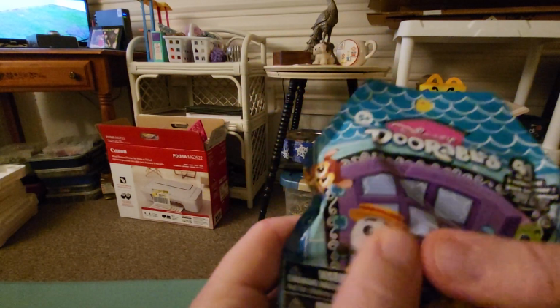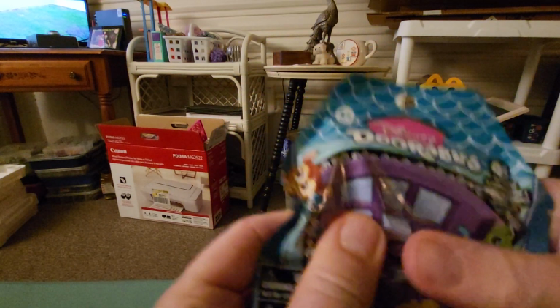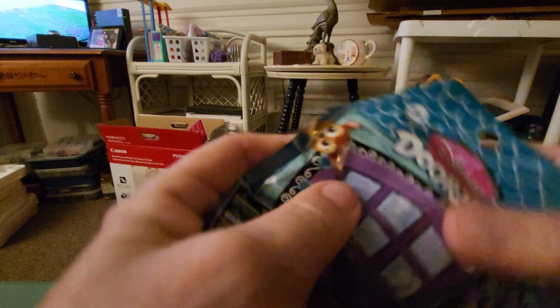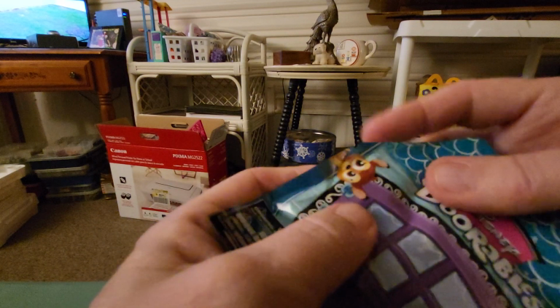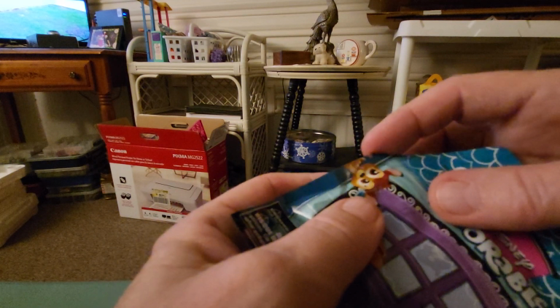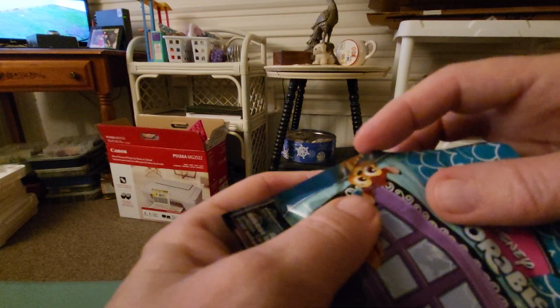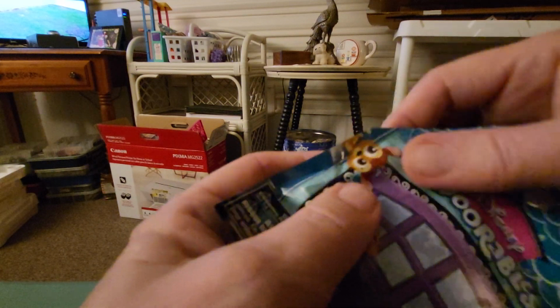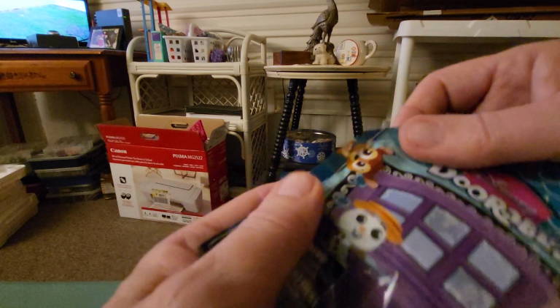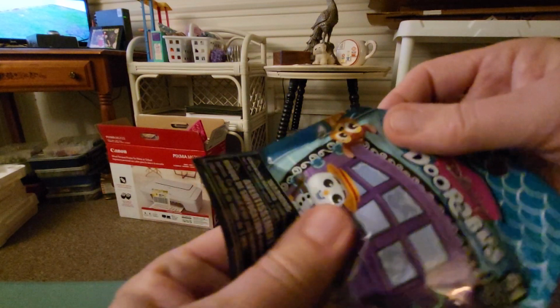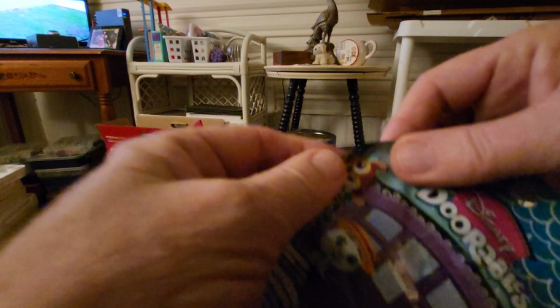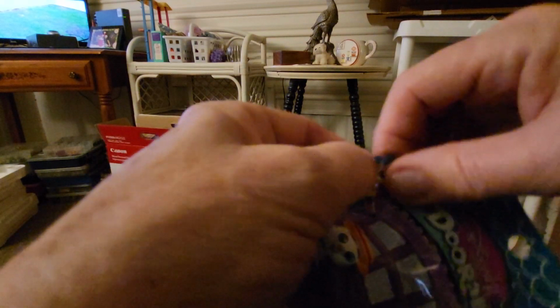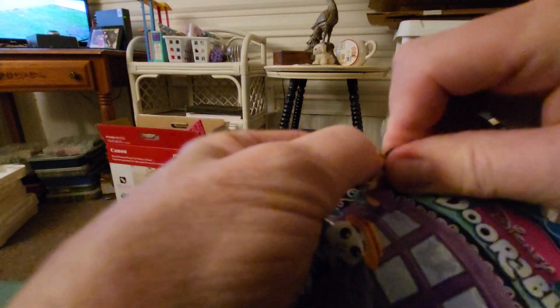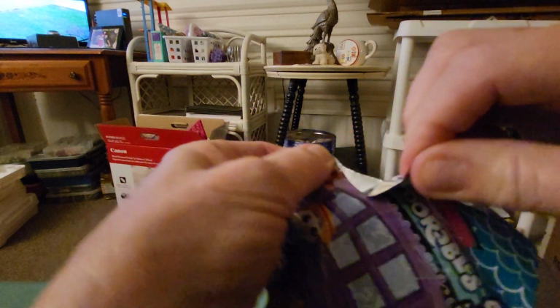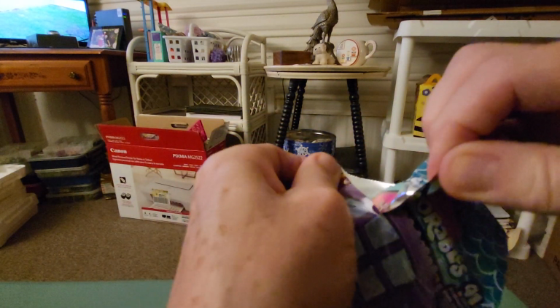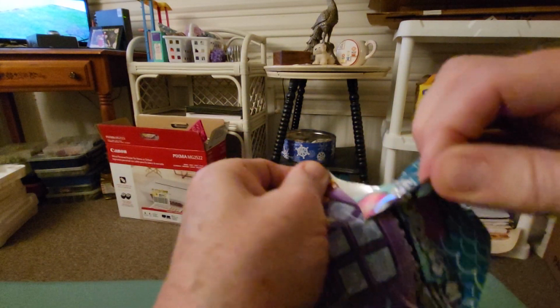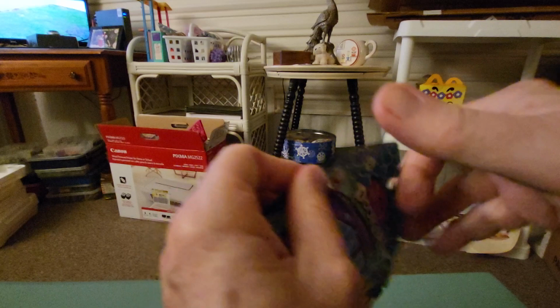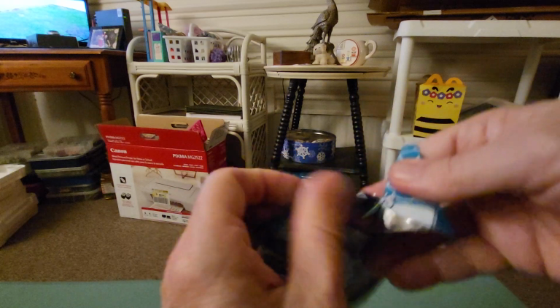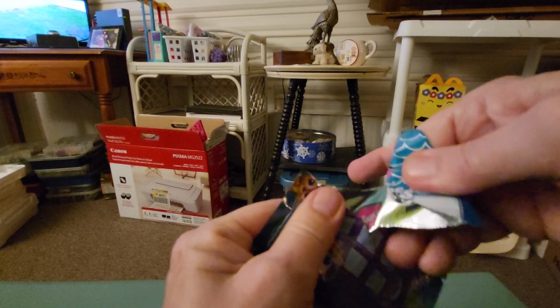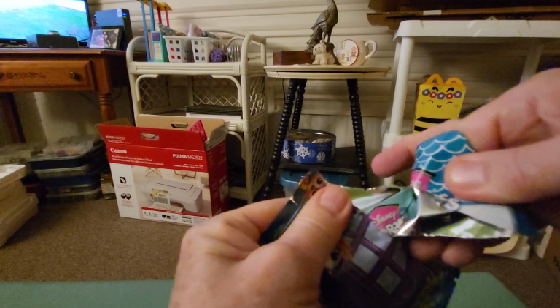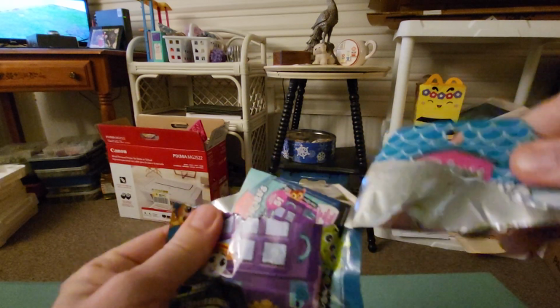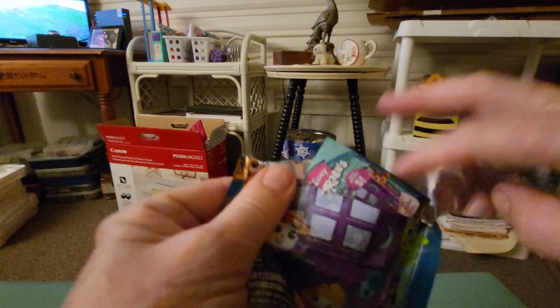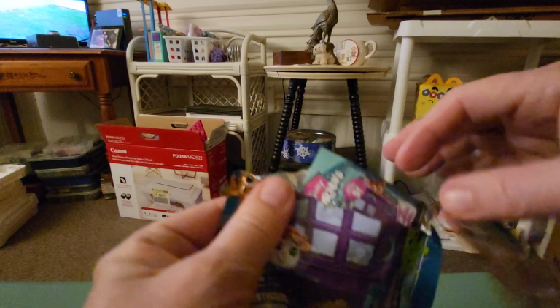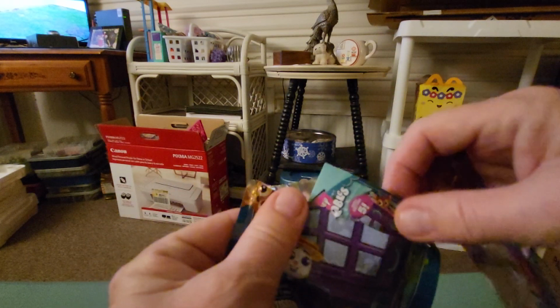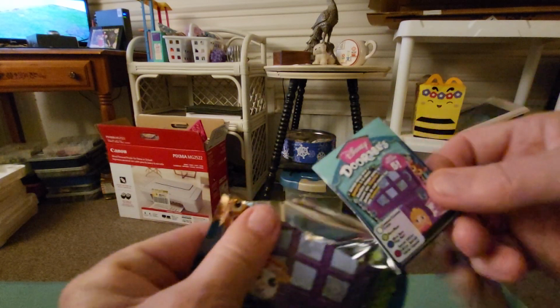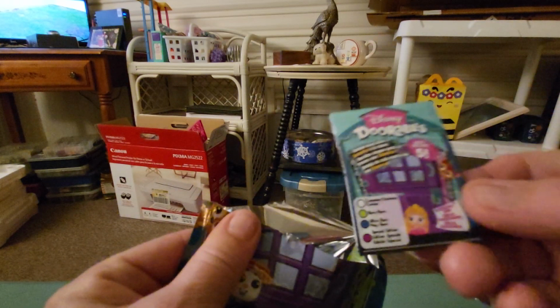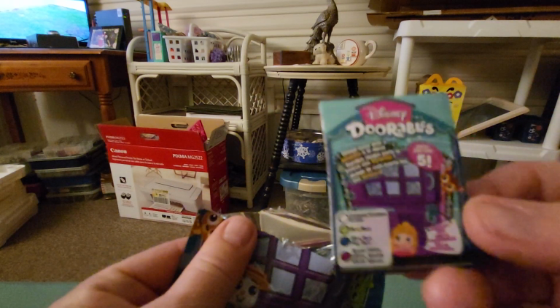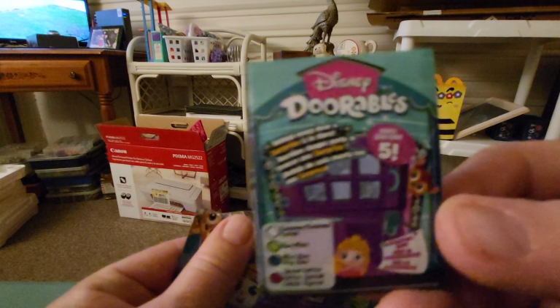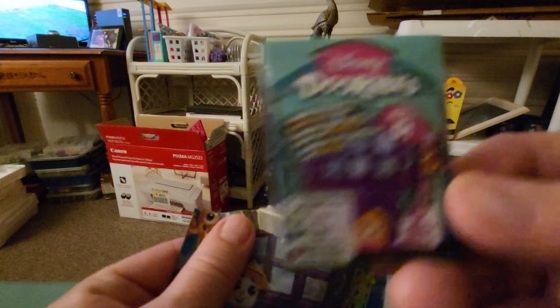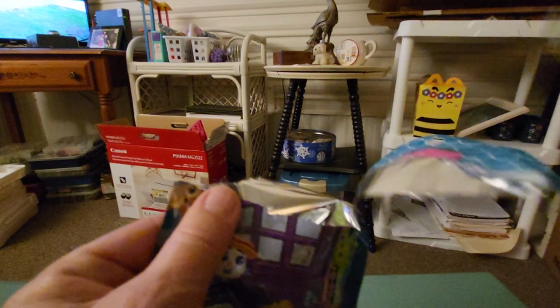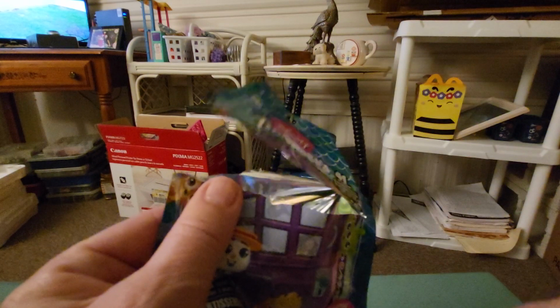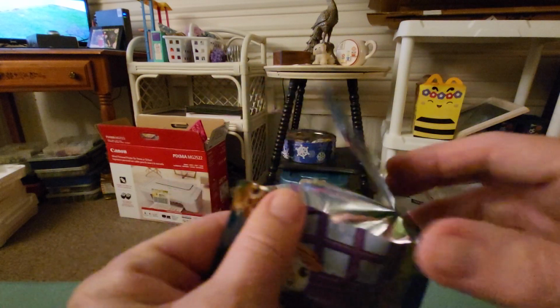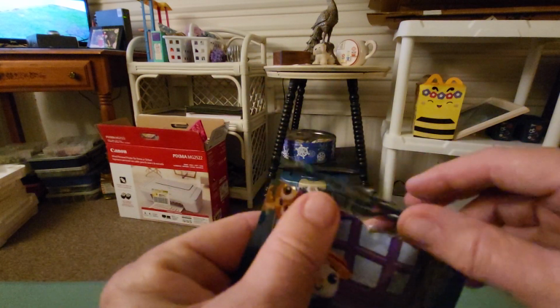Let's see — I can't tell what it is. There's a little tear thing right there. Let's tear it open and see what mystery surprise we get today.